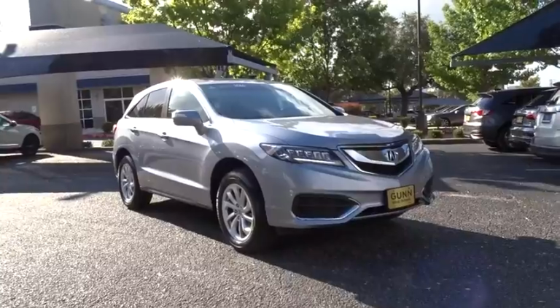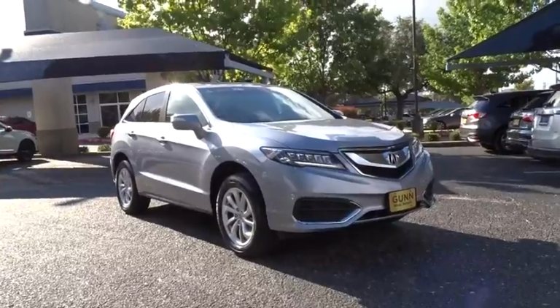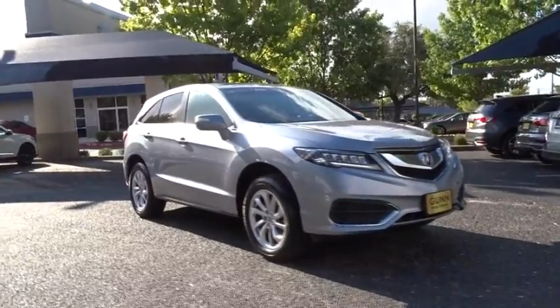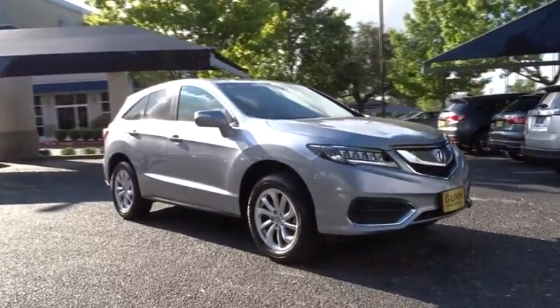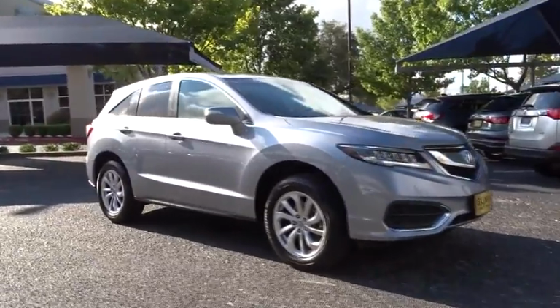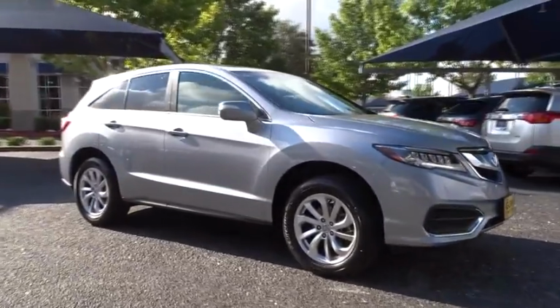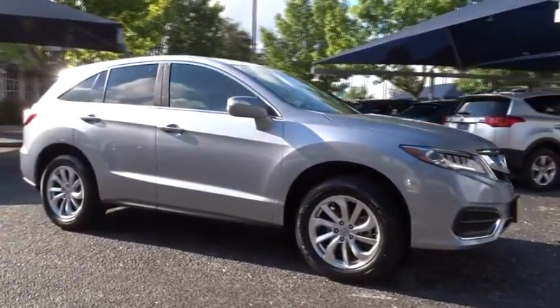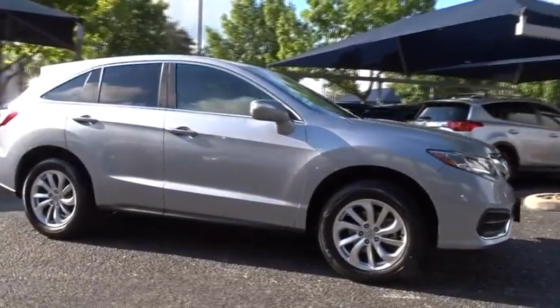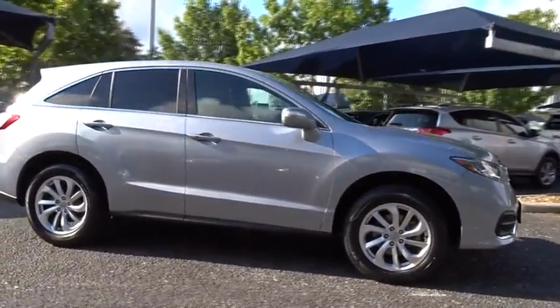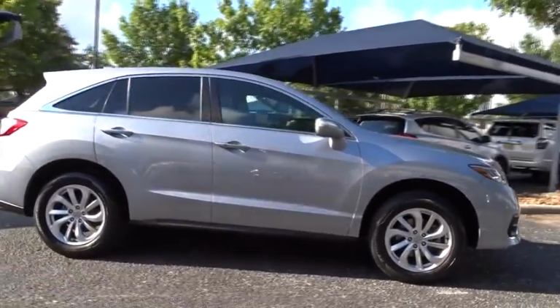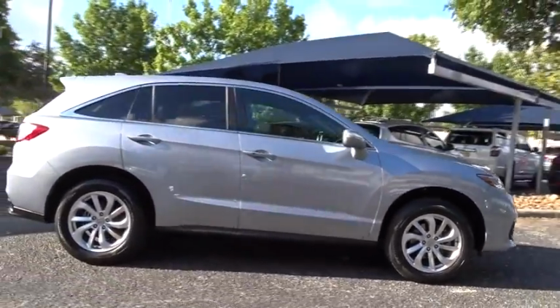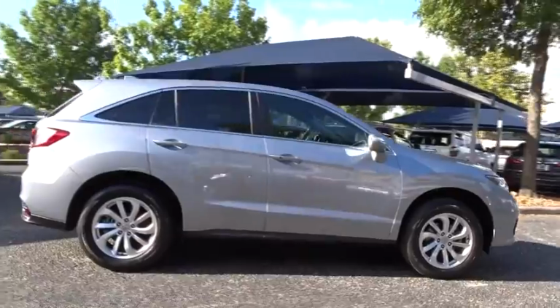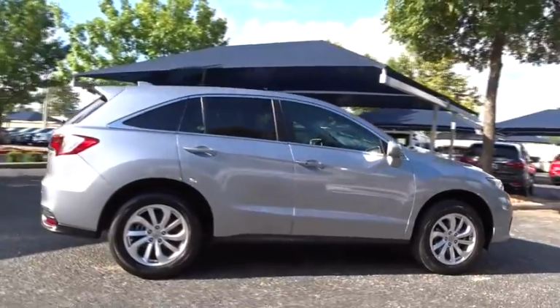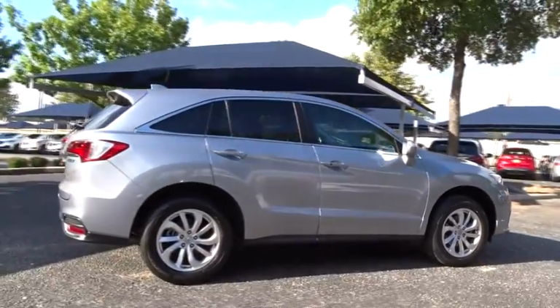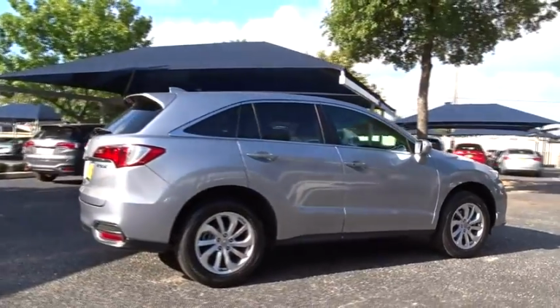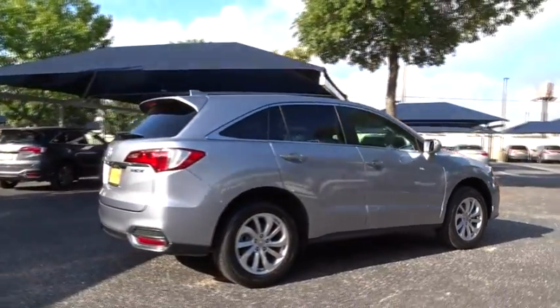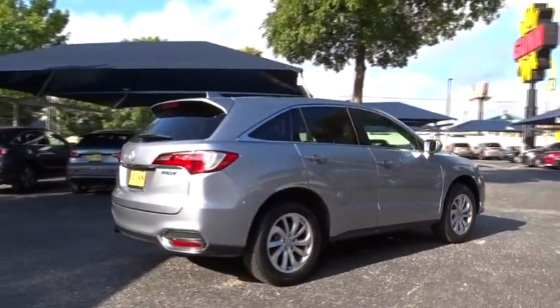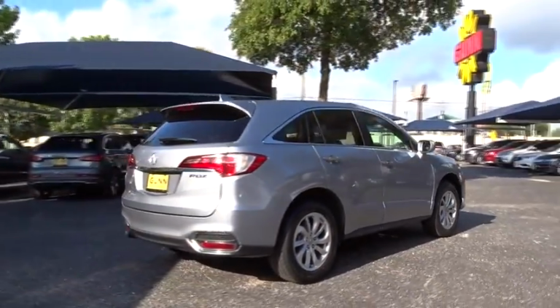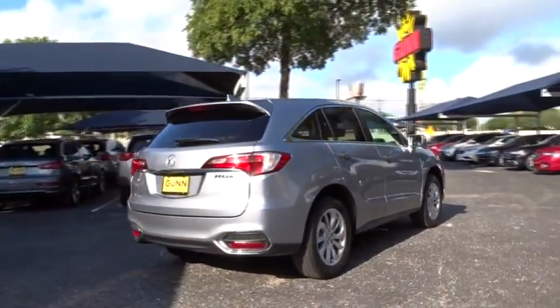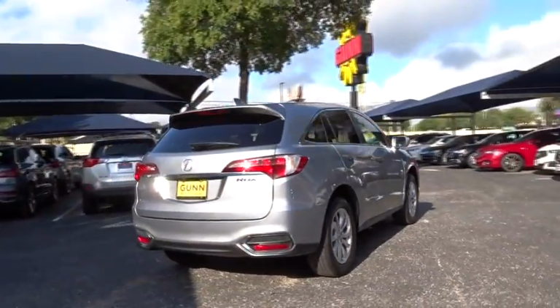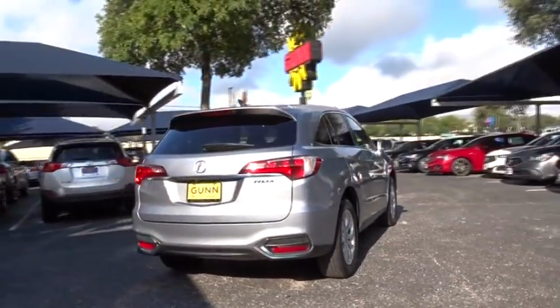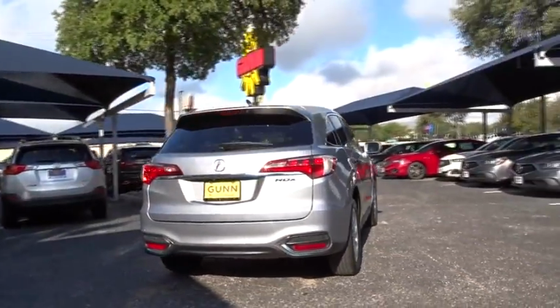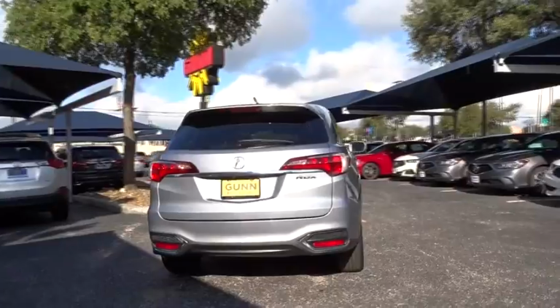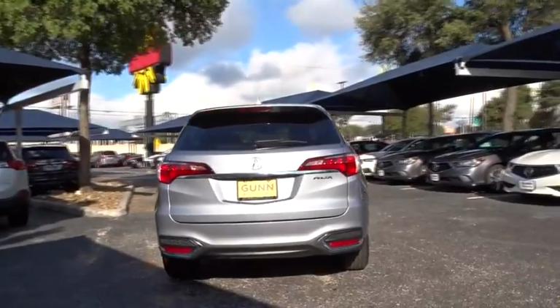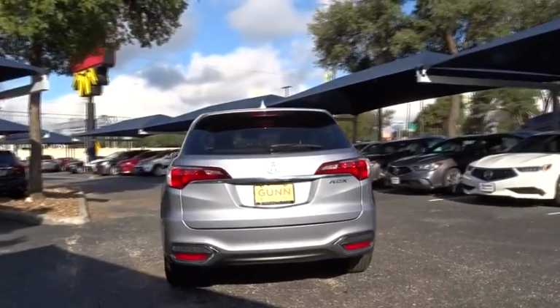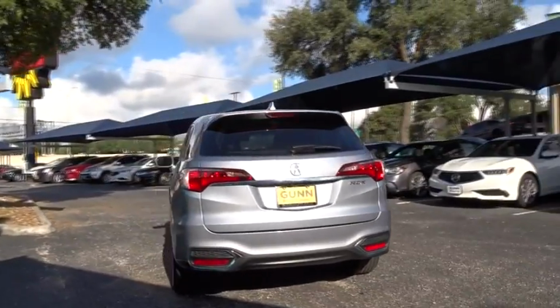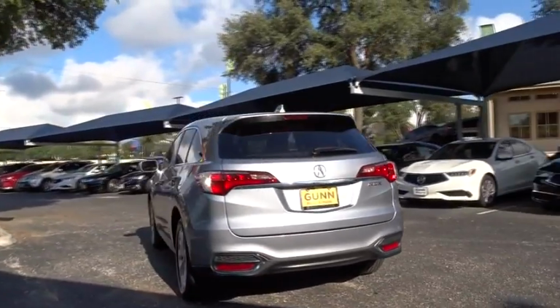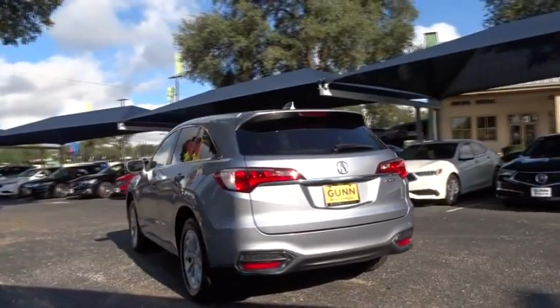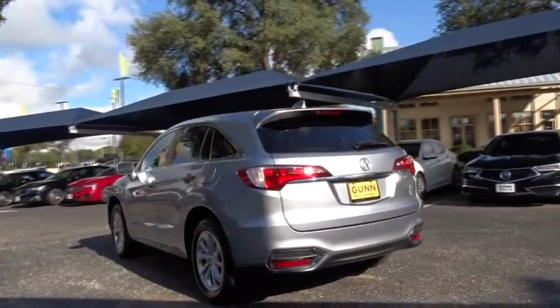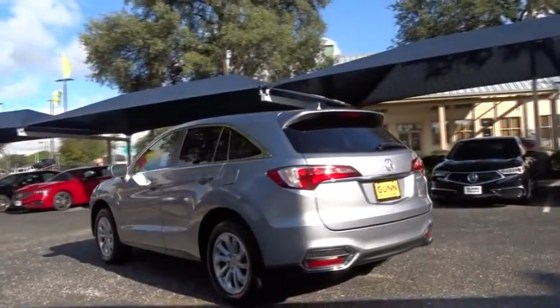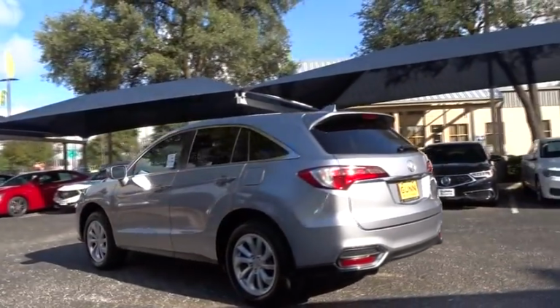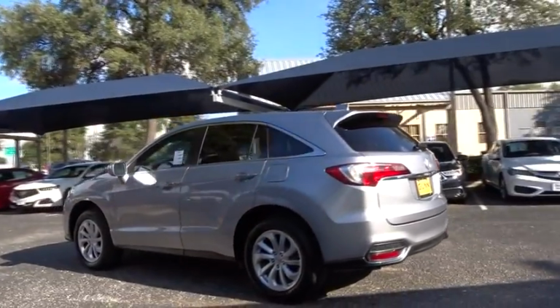2016 Acura RDX. Viewed as Acura's answer to BMW's sporty X3, the RDX offers a stylish interior, plenty of sport, and a nice amount of utility. This vehicle has less than 55,000 miles.